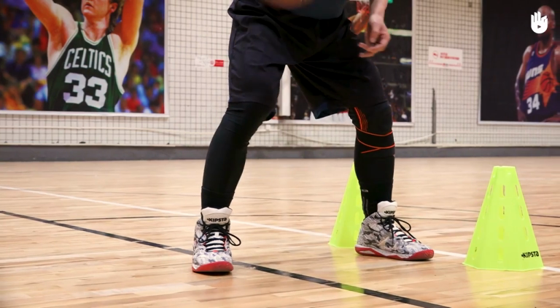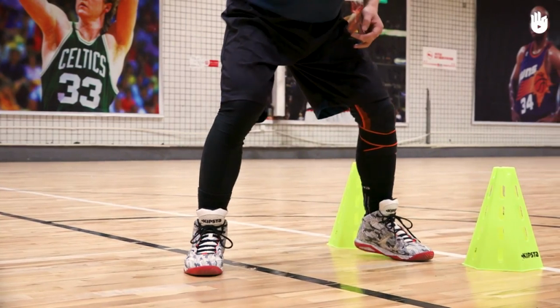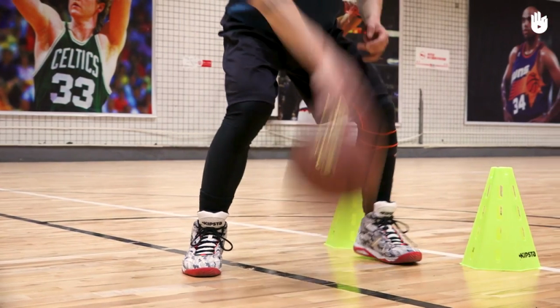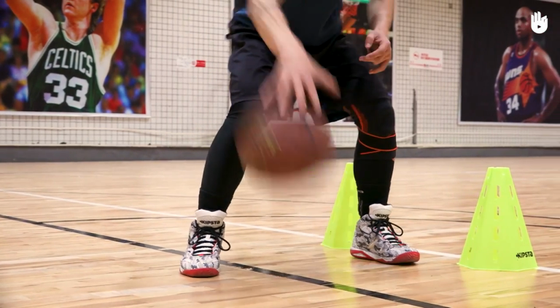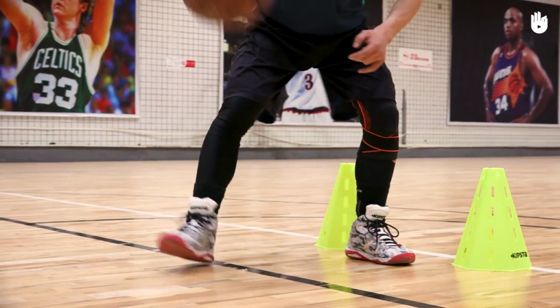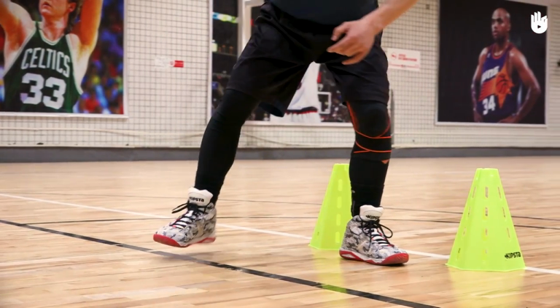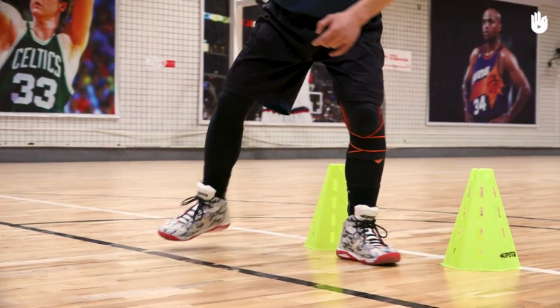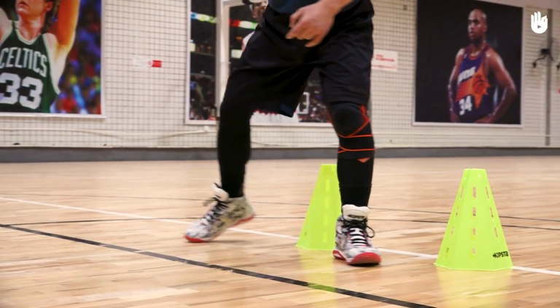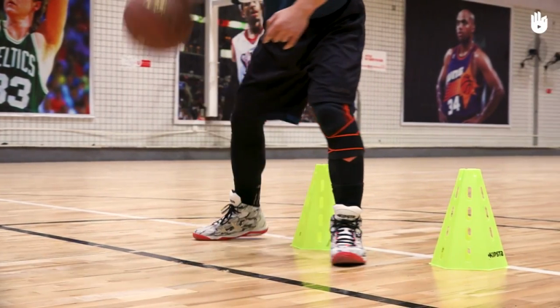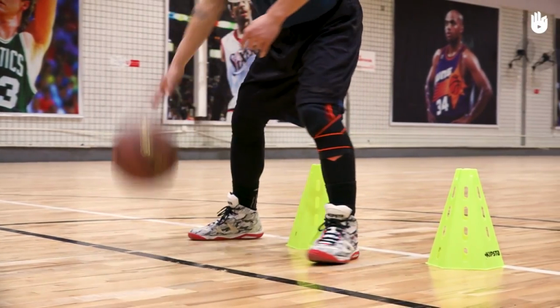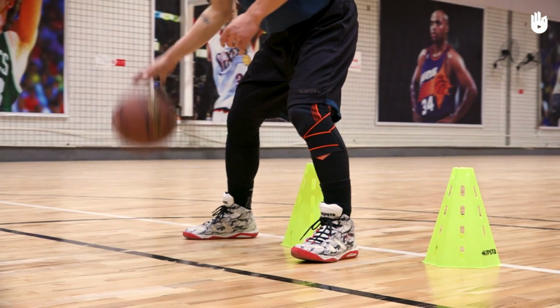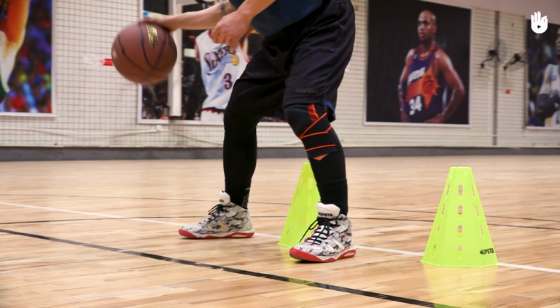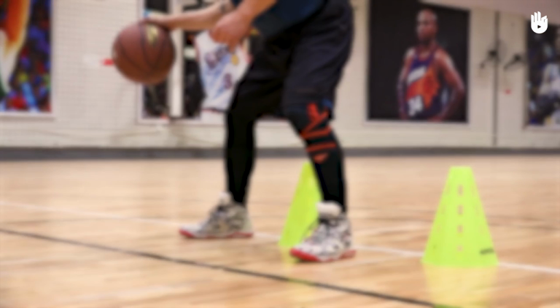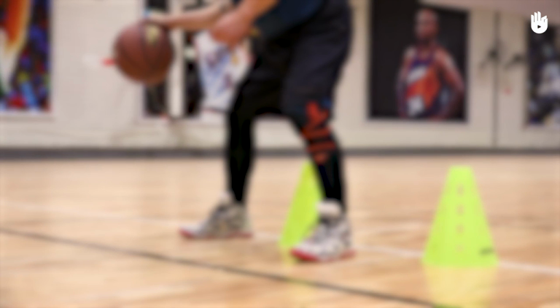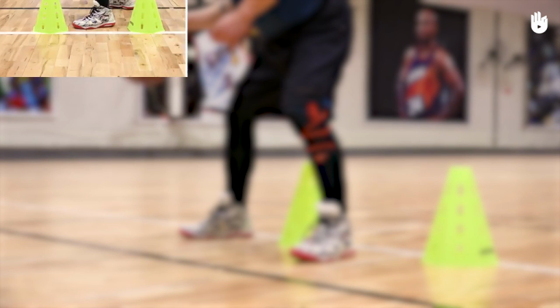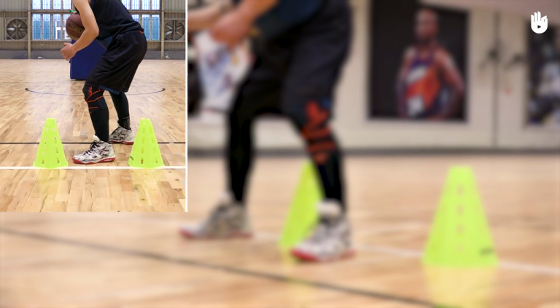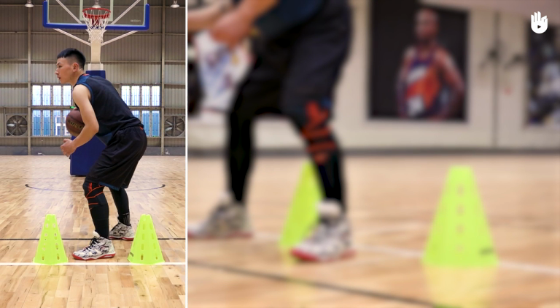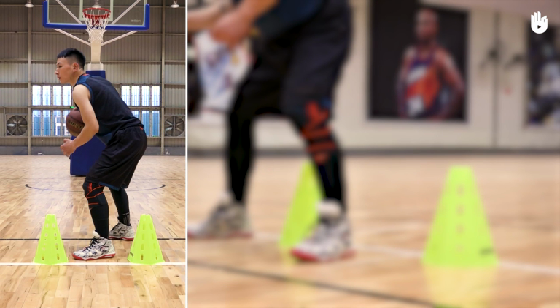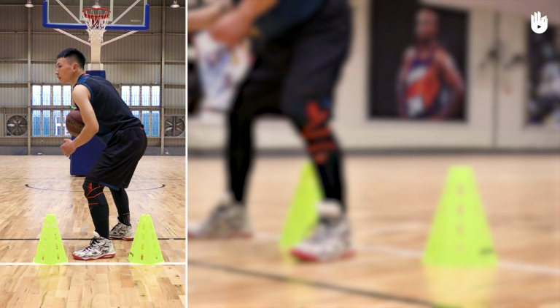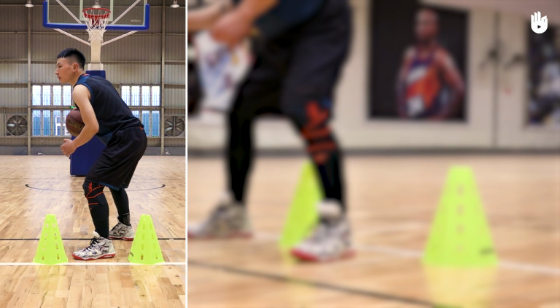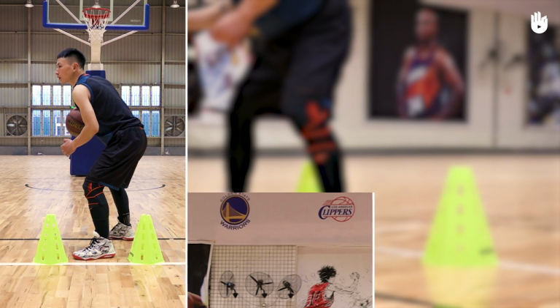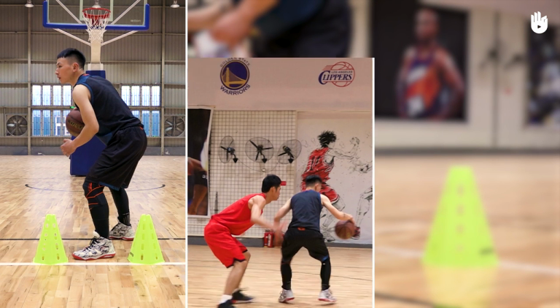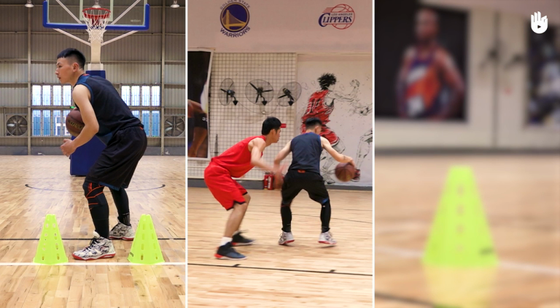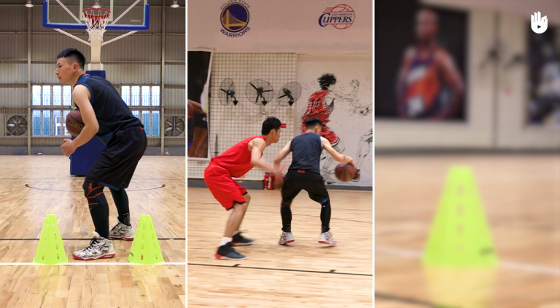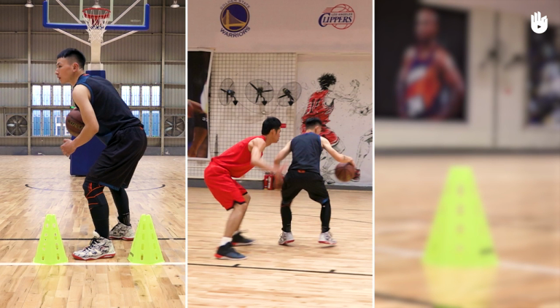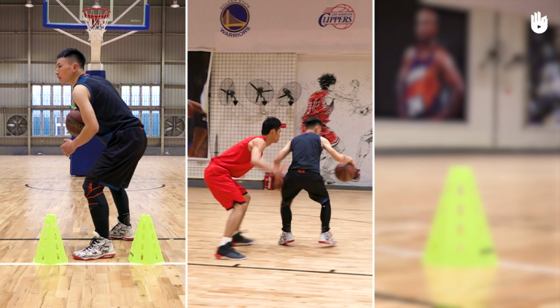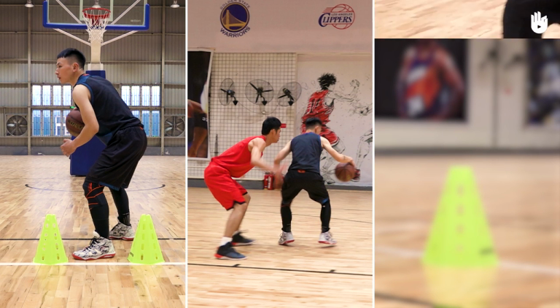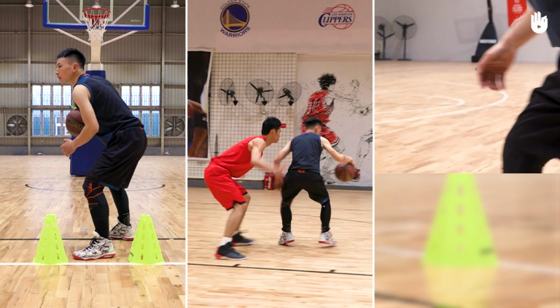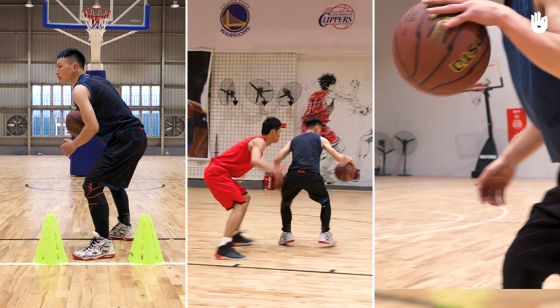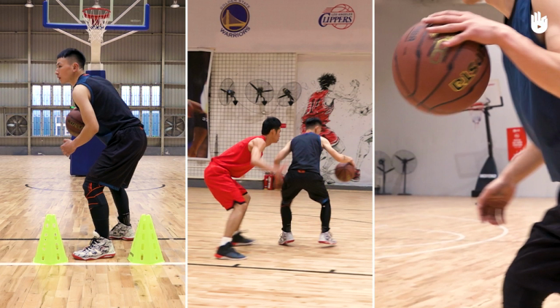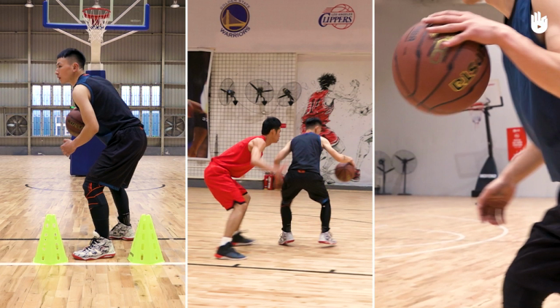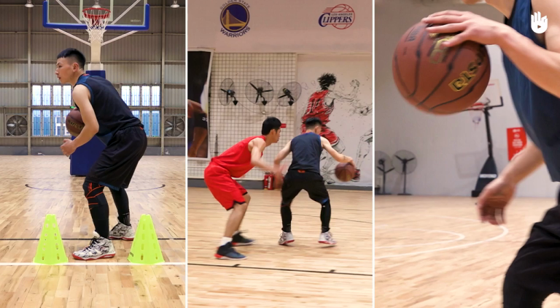To do a good reverse crossover, work on three steps: placing your feet, getting past your opponent, and timing the crossover with the hands.